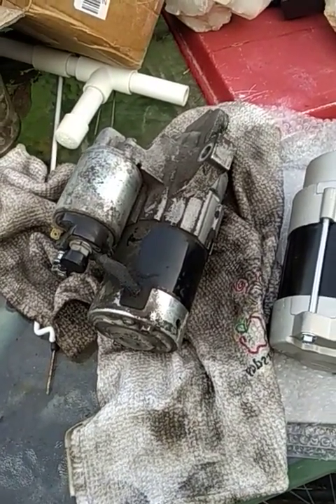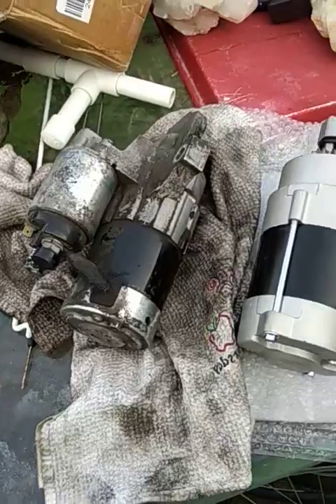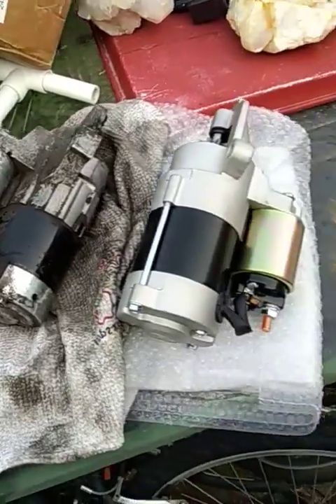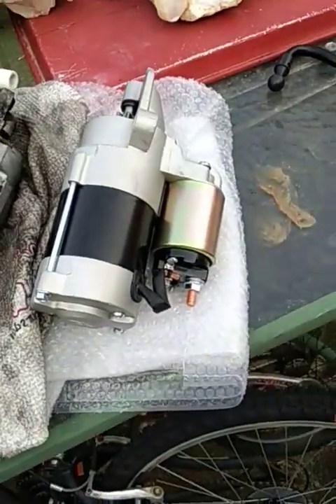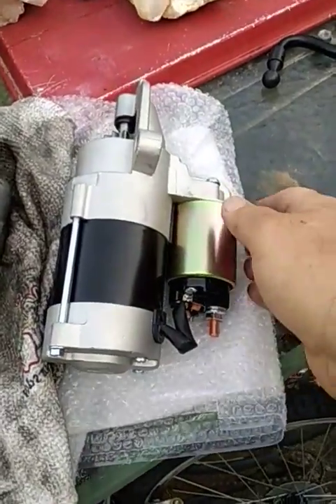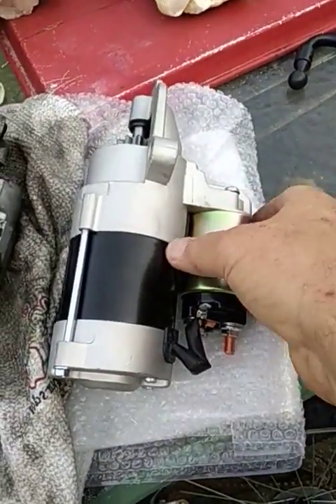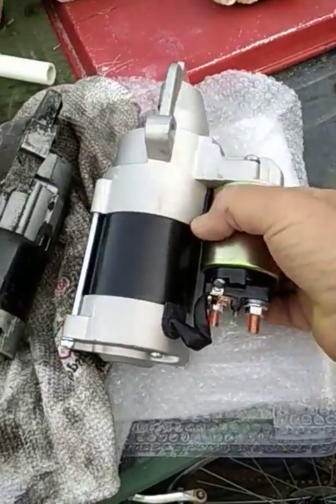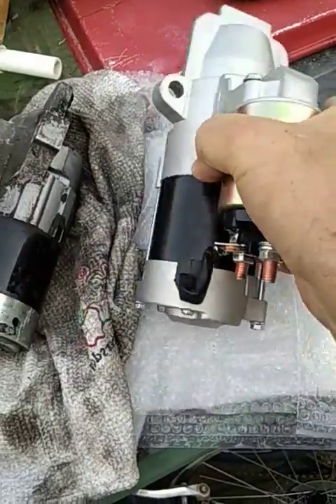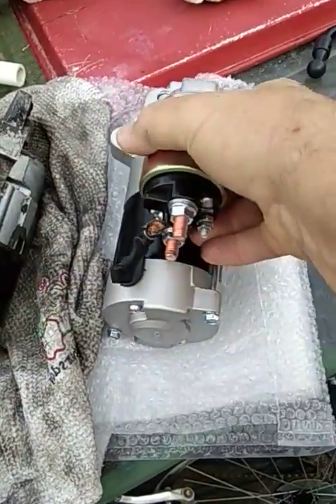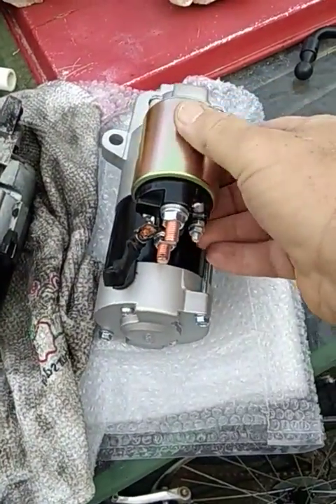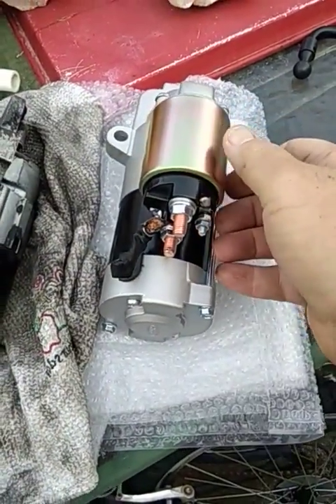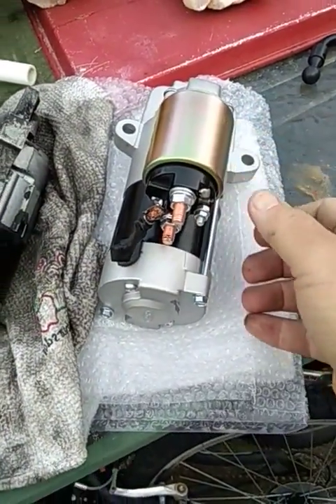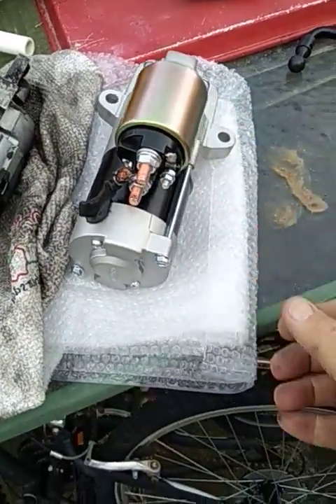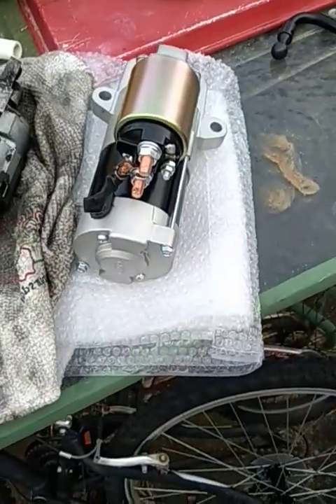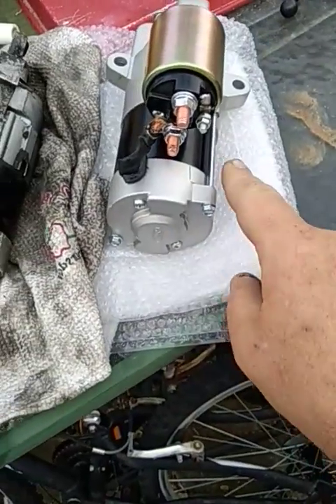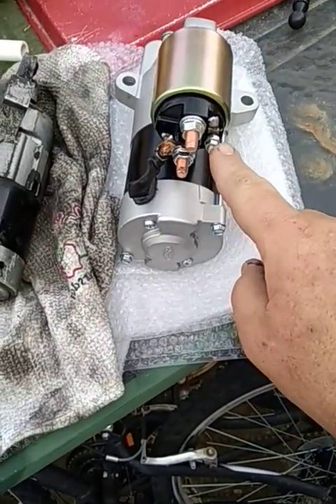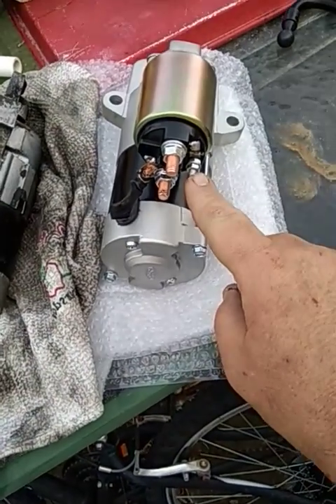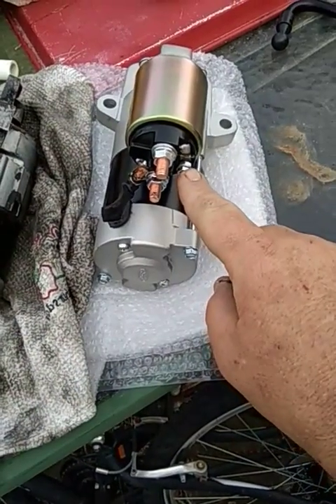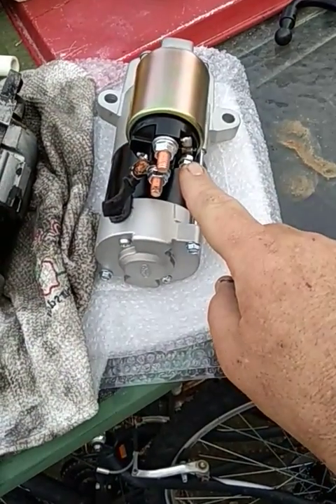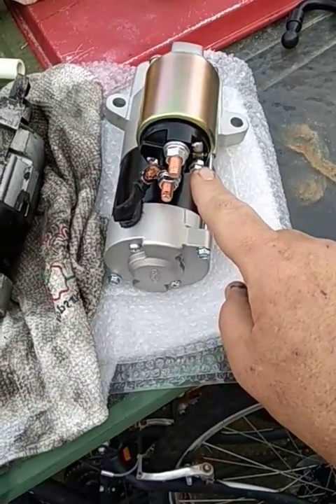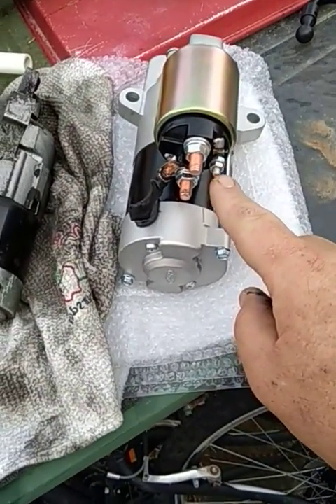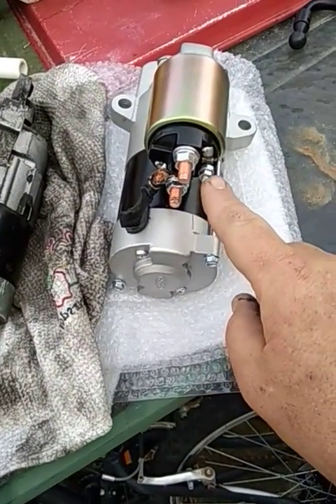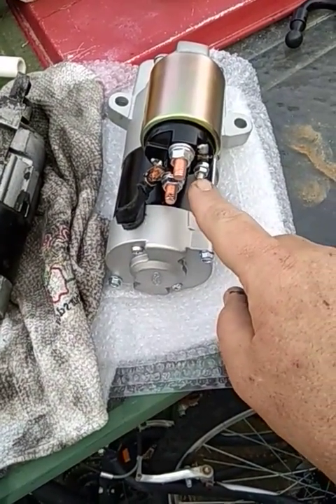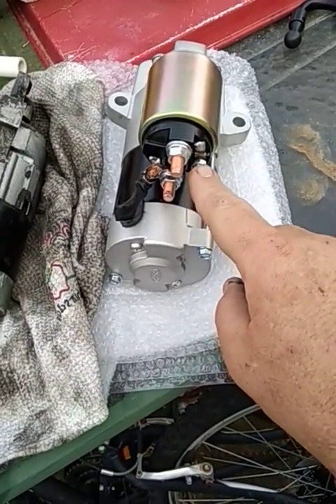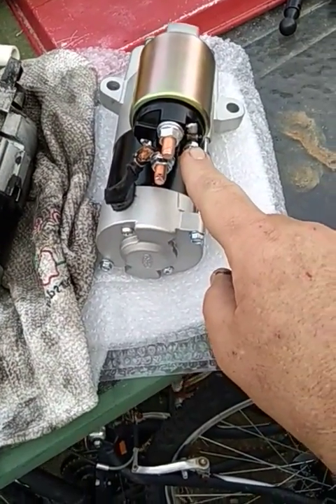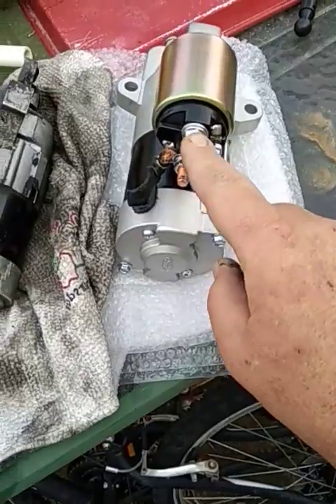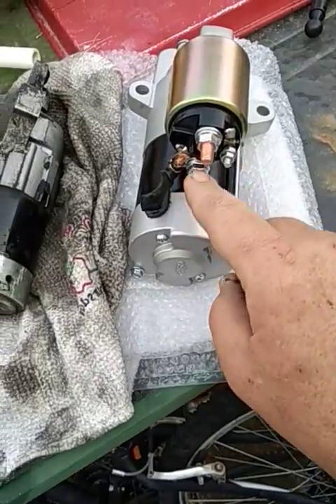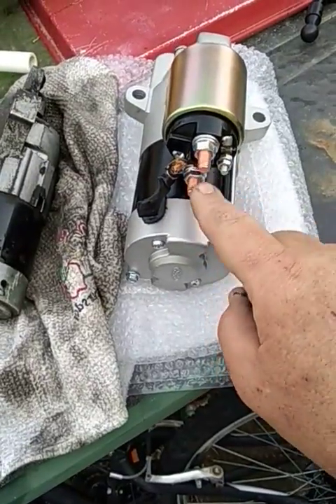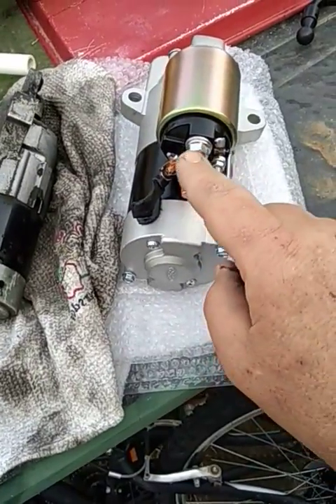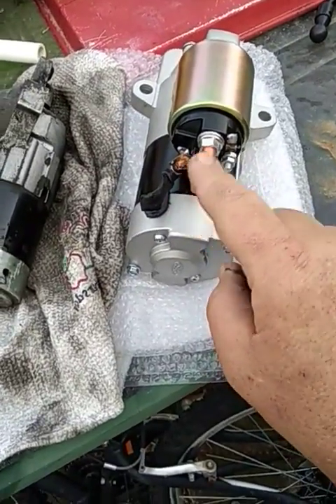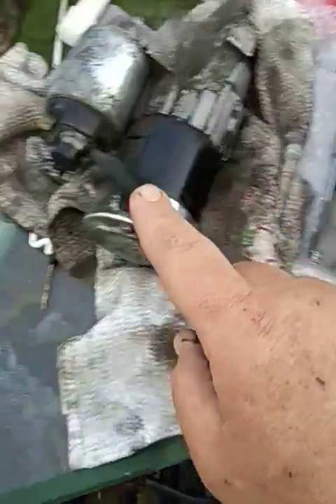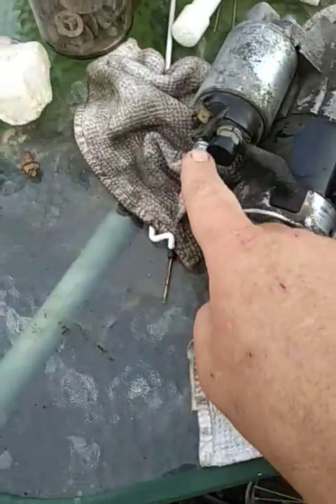This is what was shipped to me. It is not exactly the same. The signal is on the side instead of on the top. It is not a blade - it is a lug. And these guys are vertical and not horizontal.